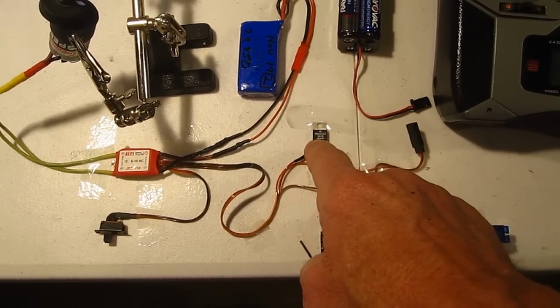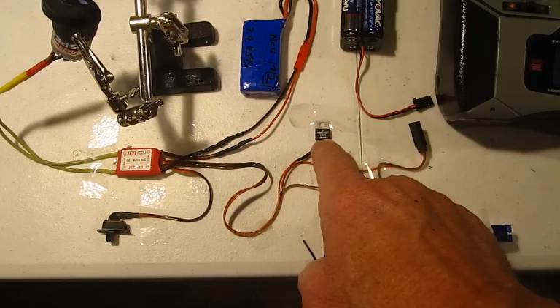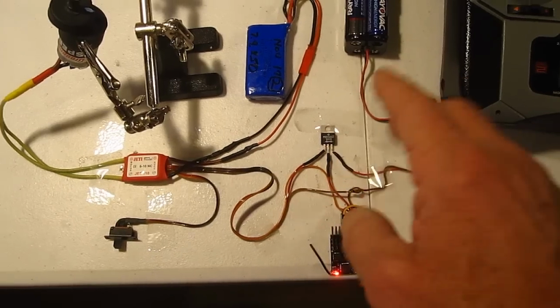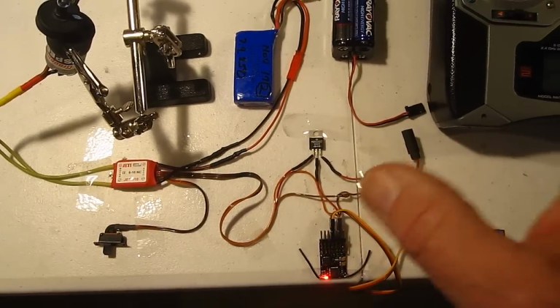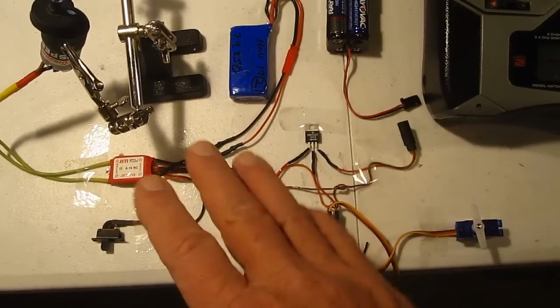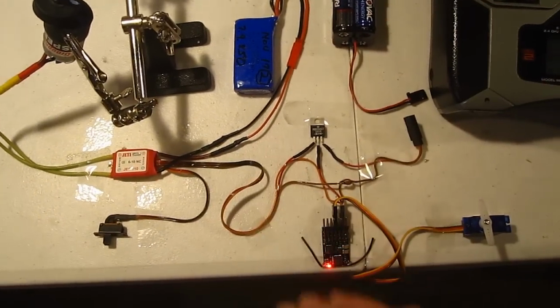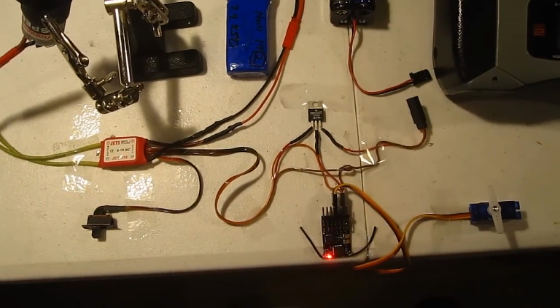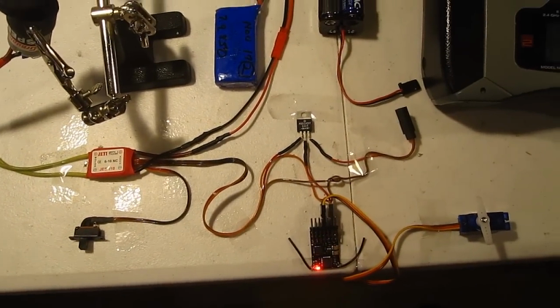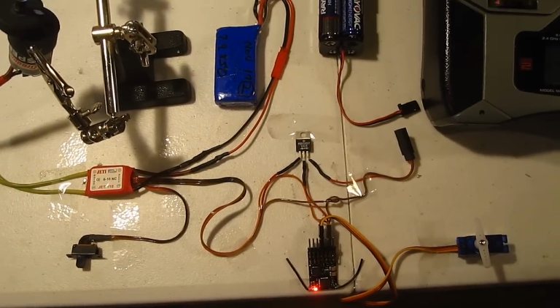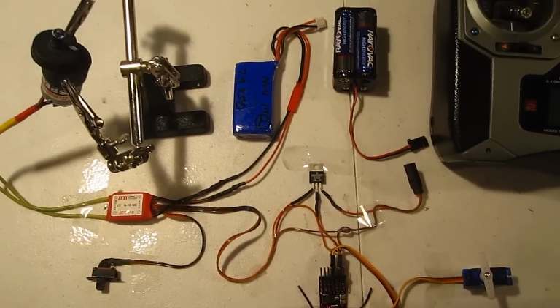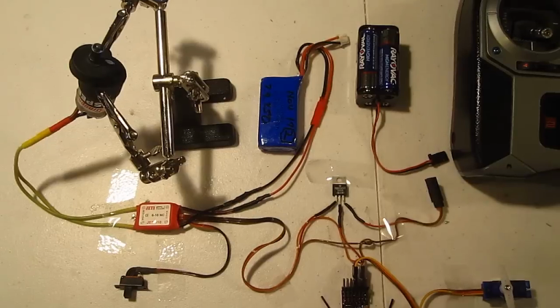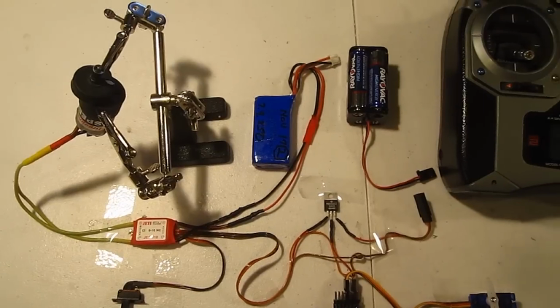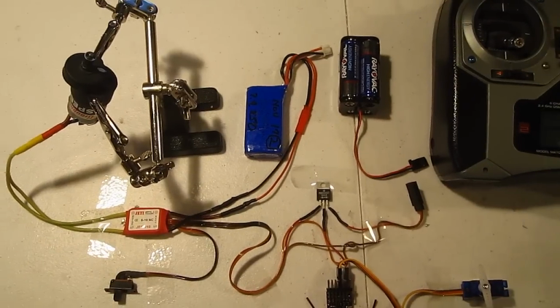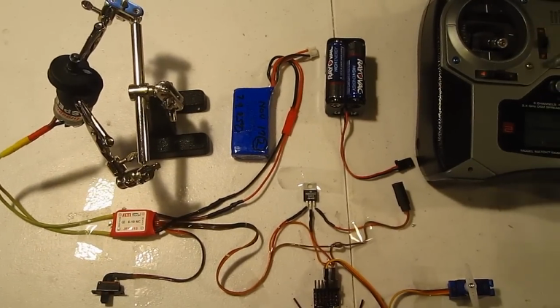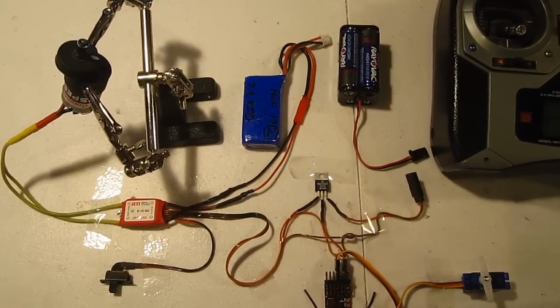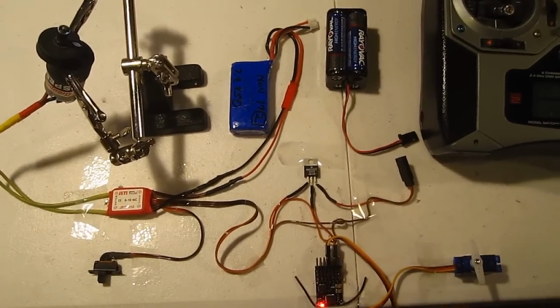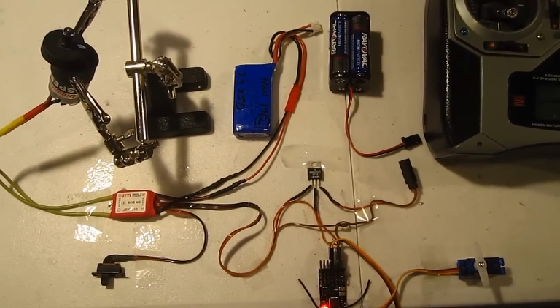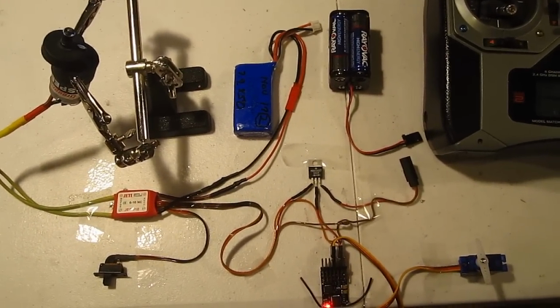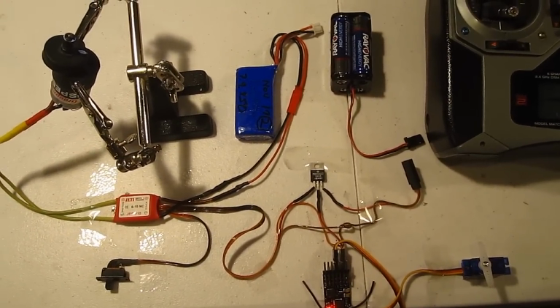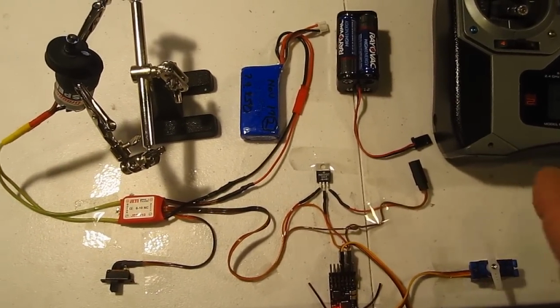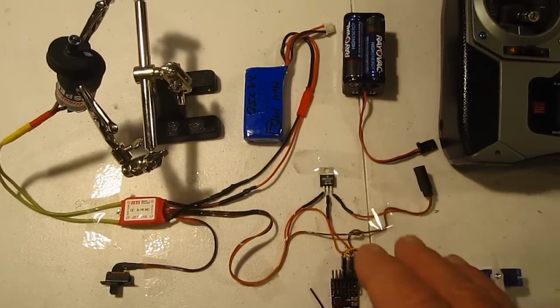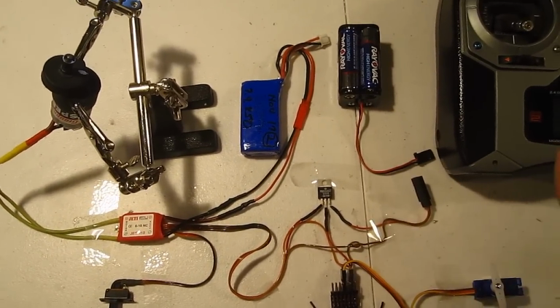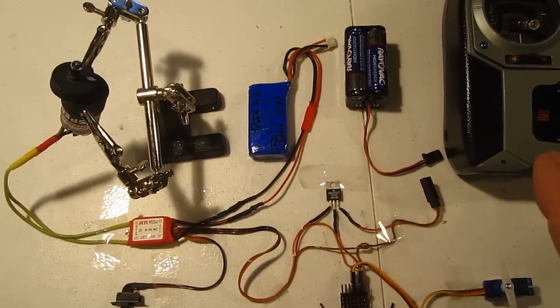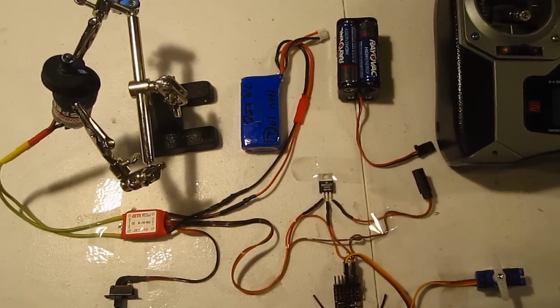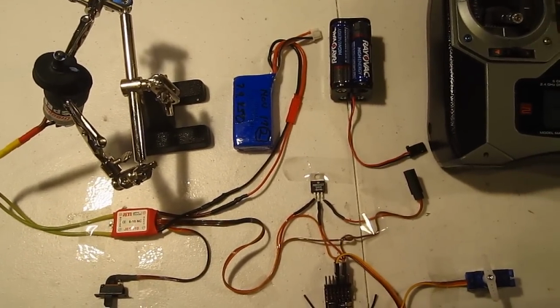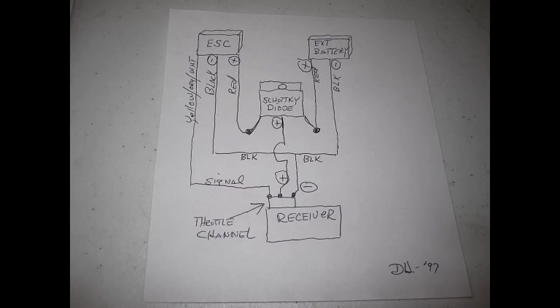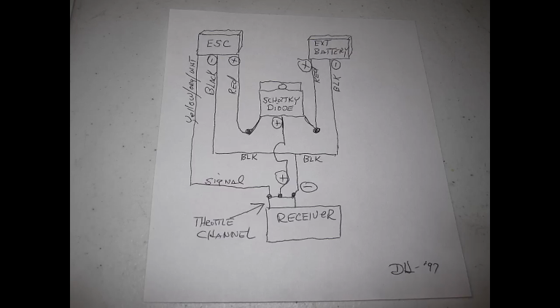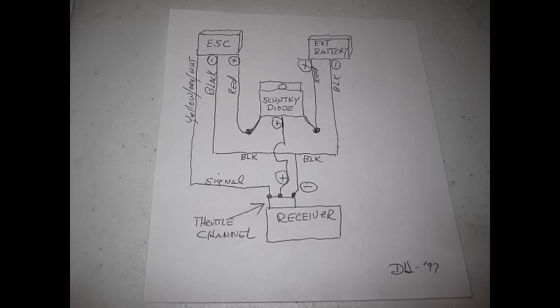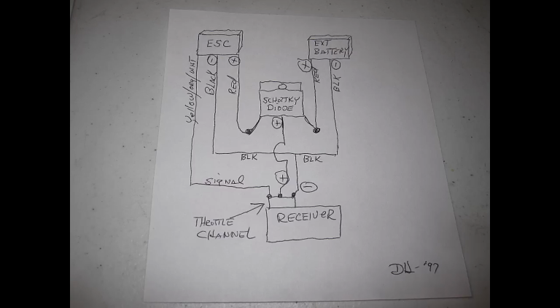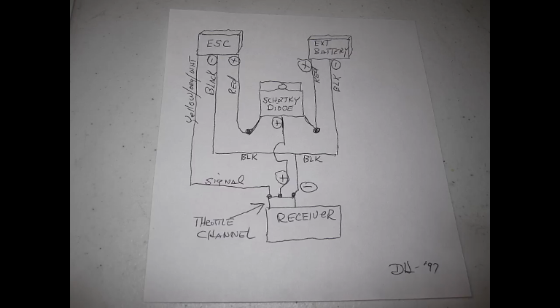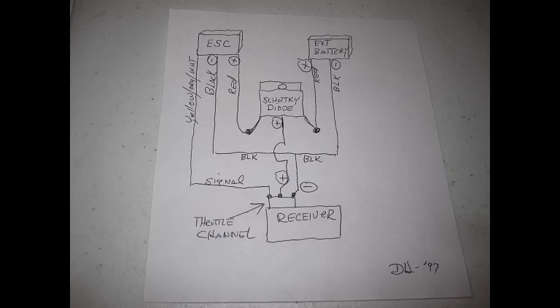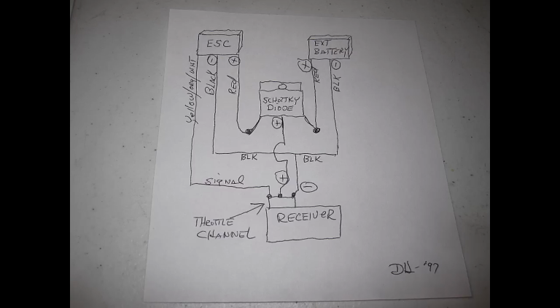I just thought I'd show you how that works. I hope this will help some of you newer guys who are into electrics and might want to do that. Thanks a lot for watching, folks!